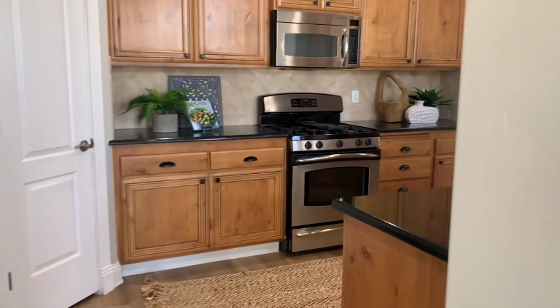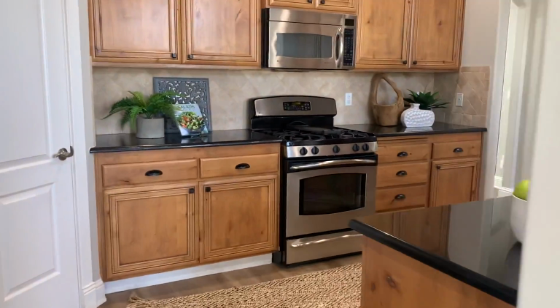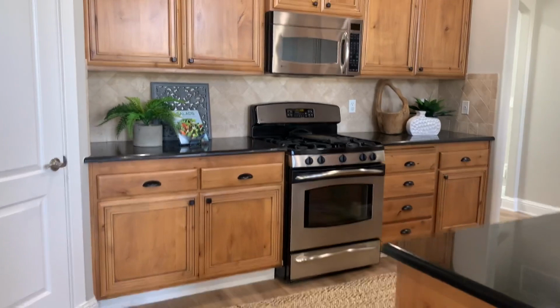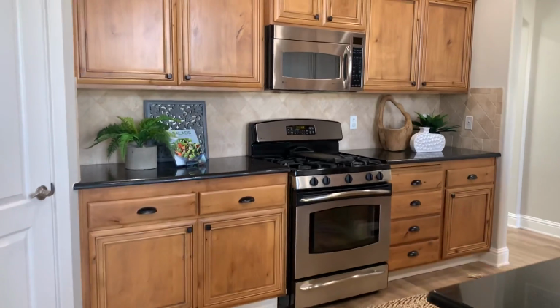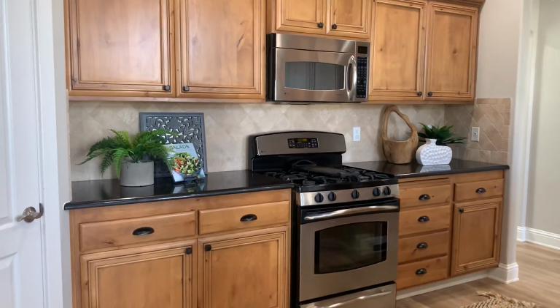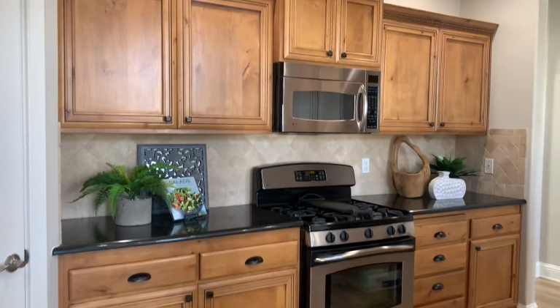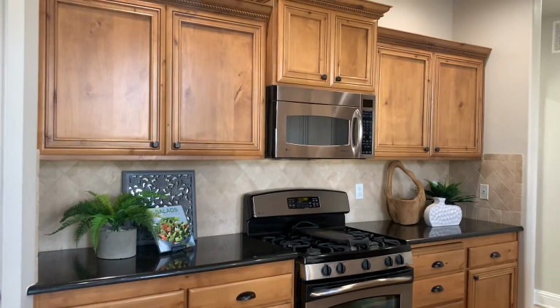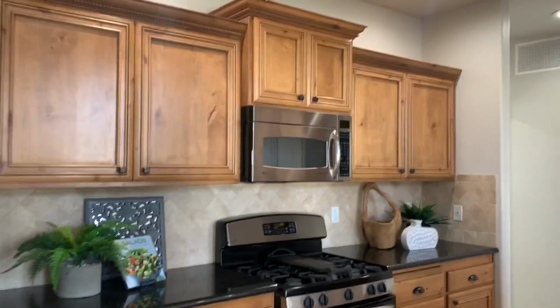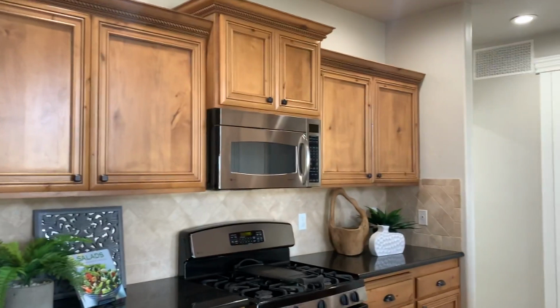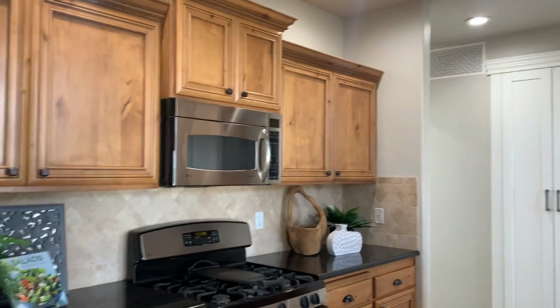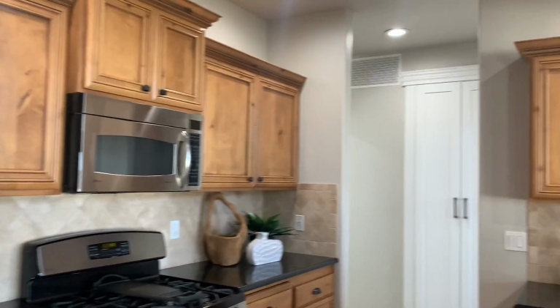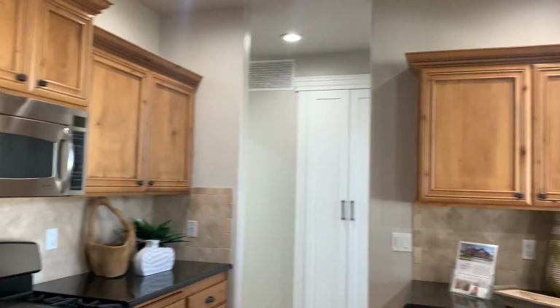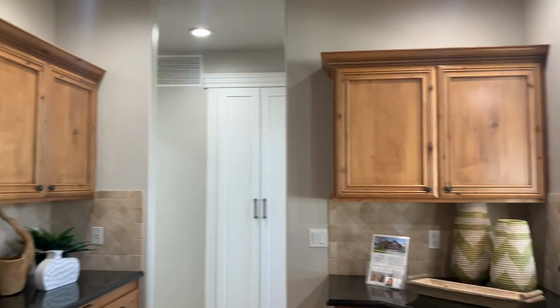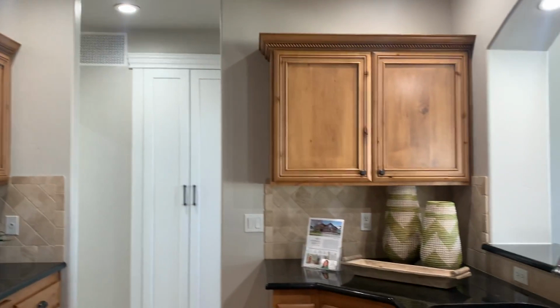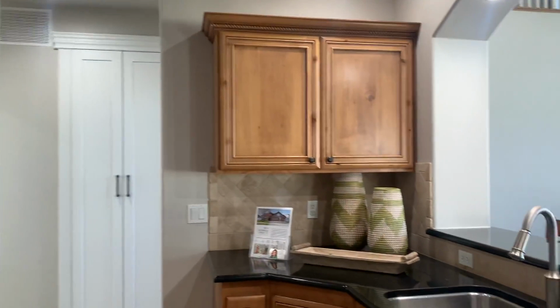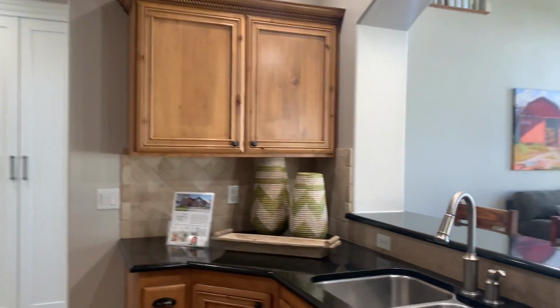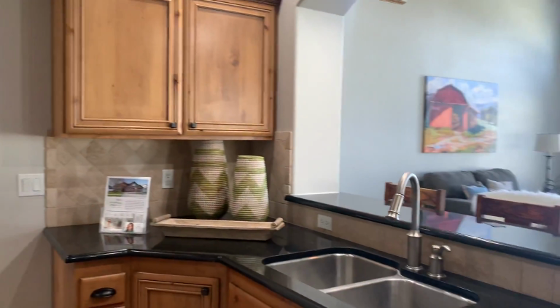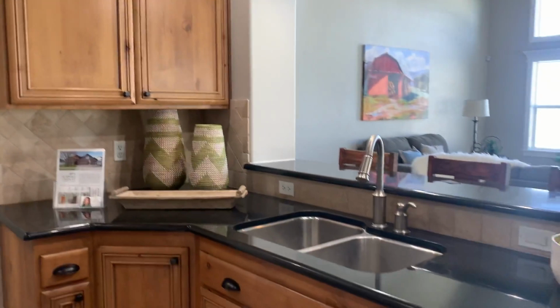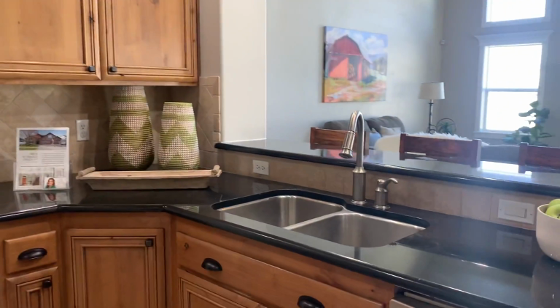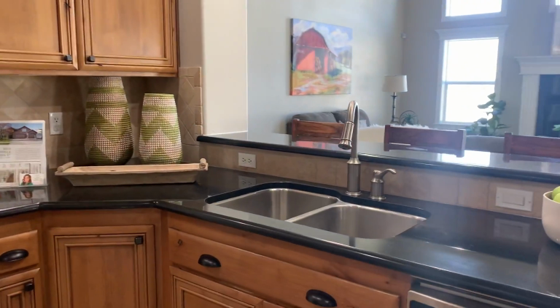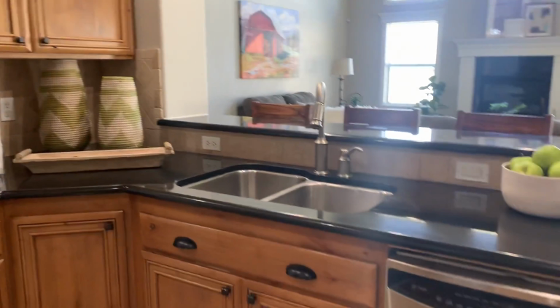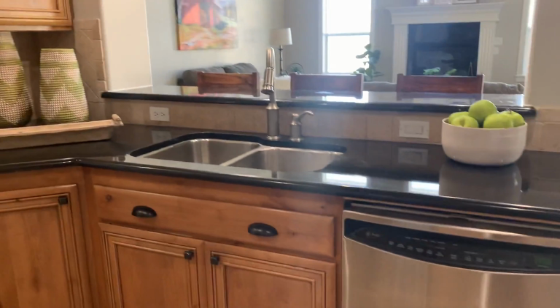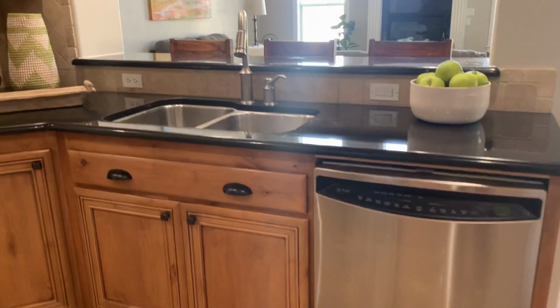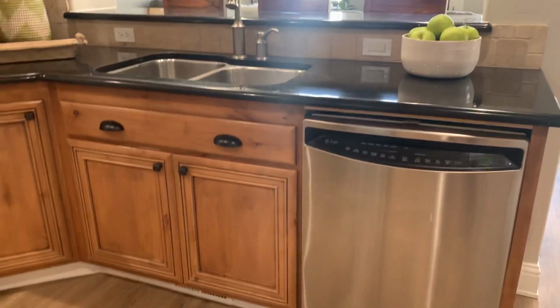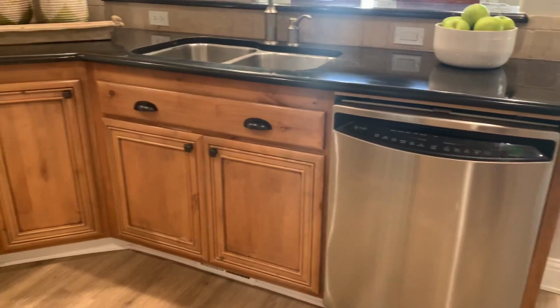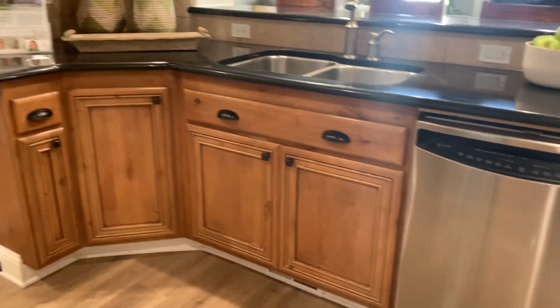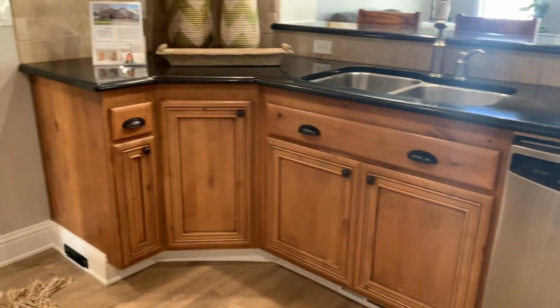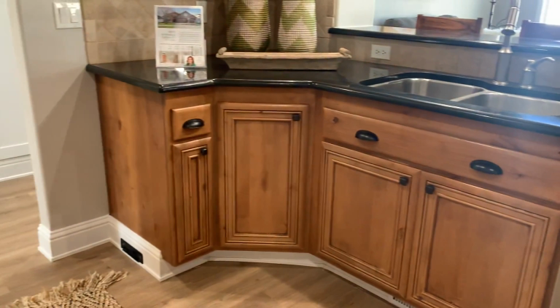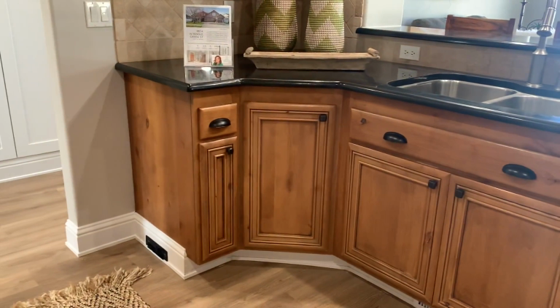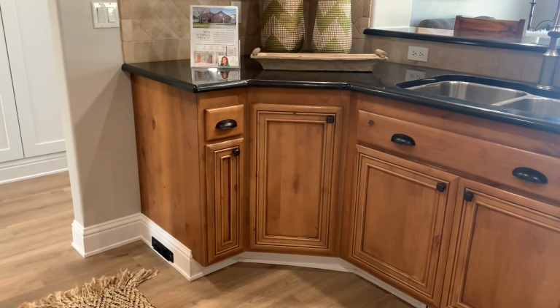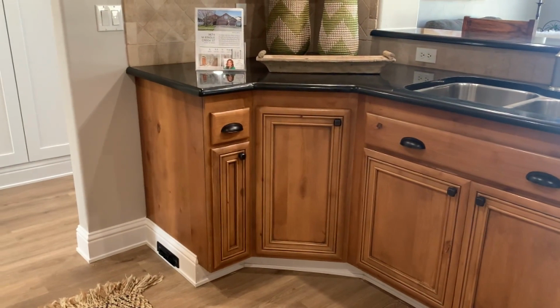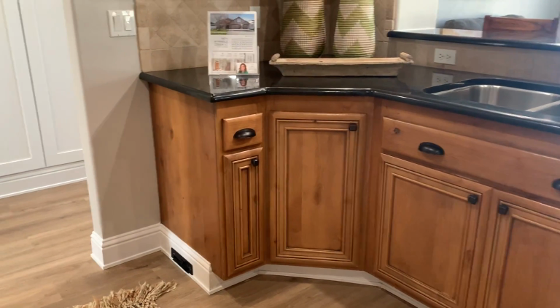Black granite countertops. We'll have to check in there, but that's plumbed for central back there.